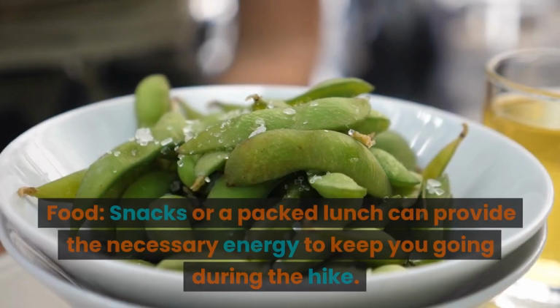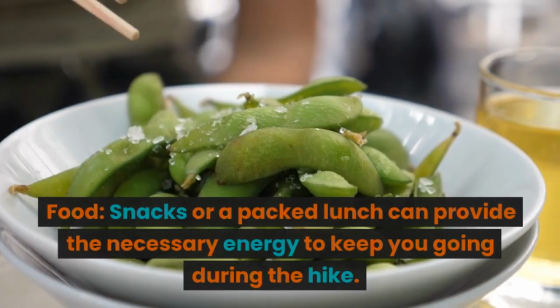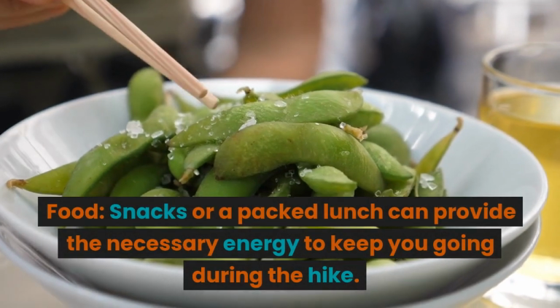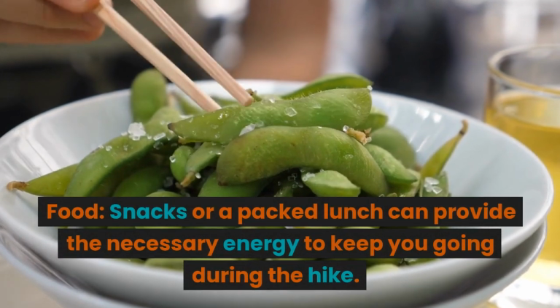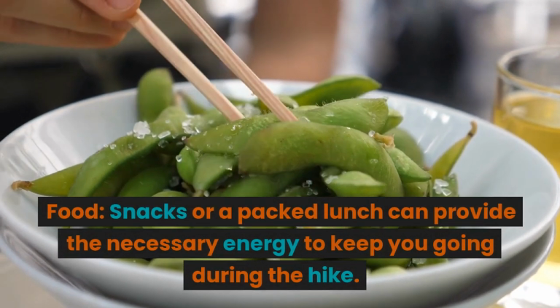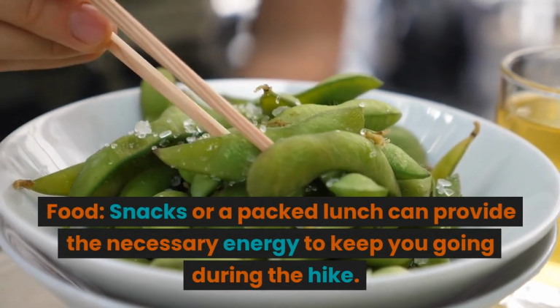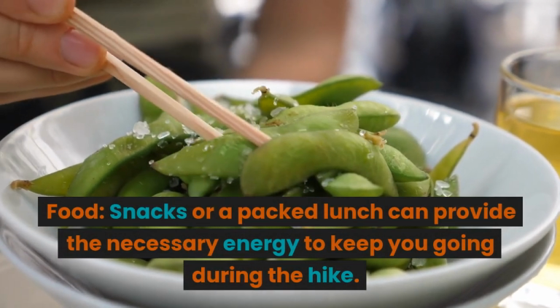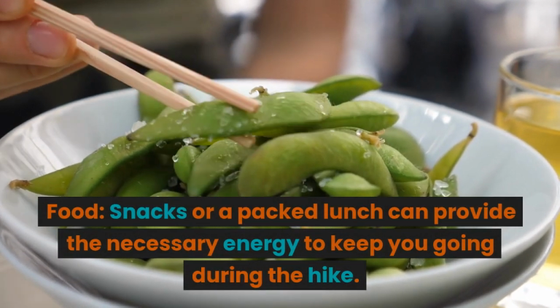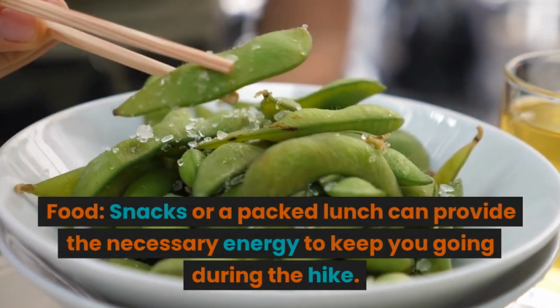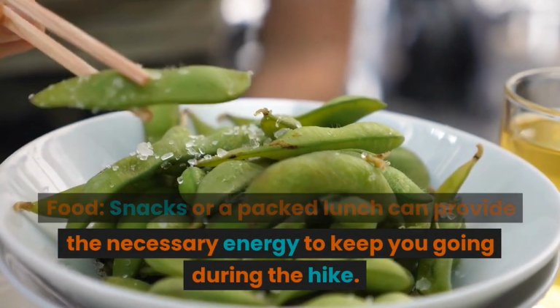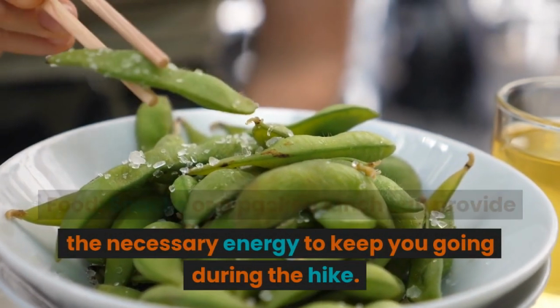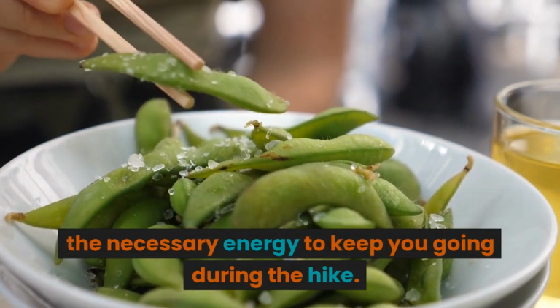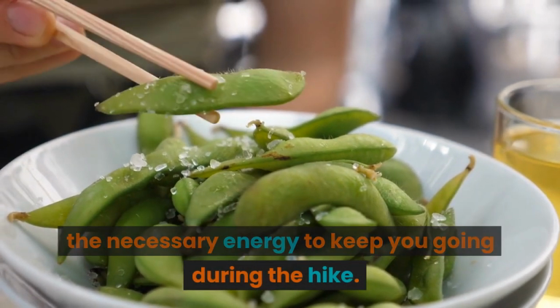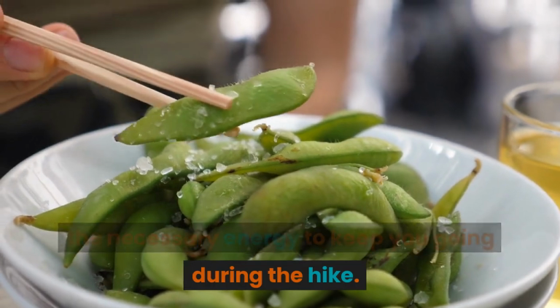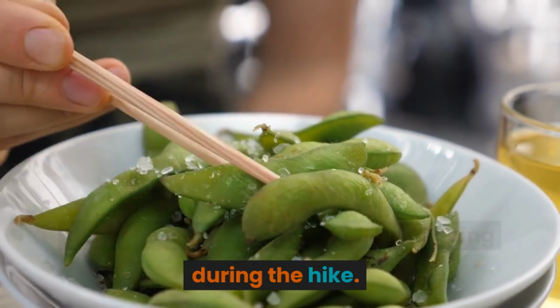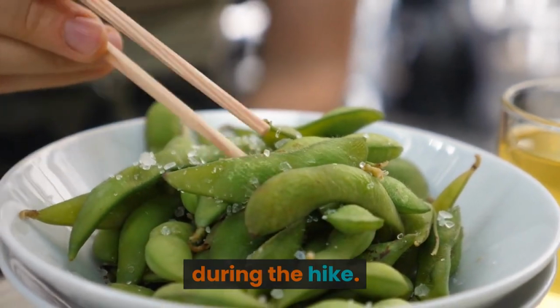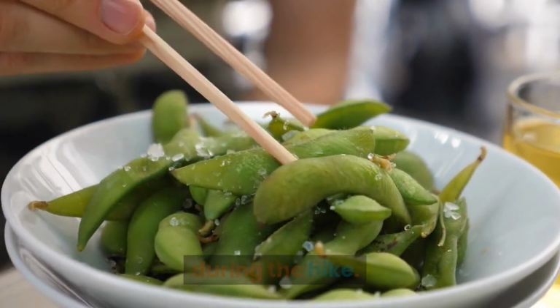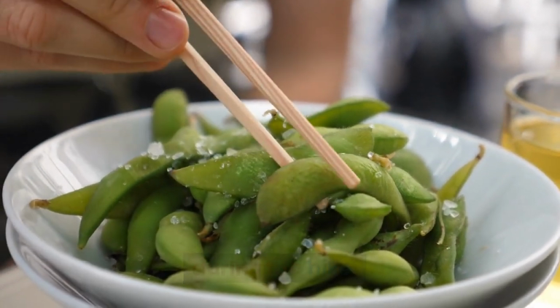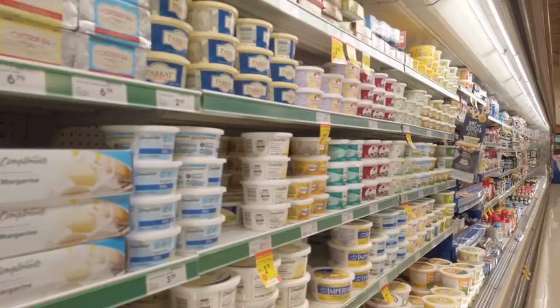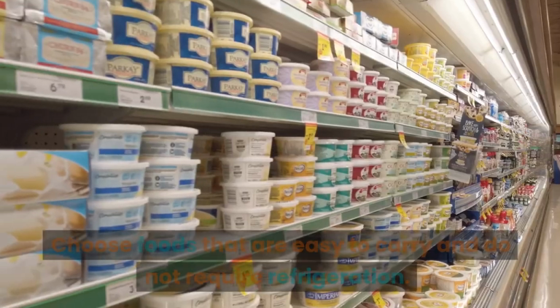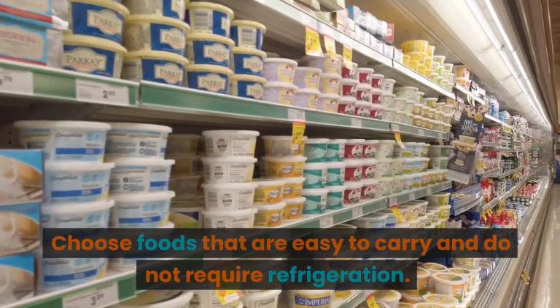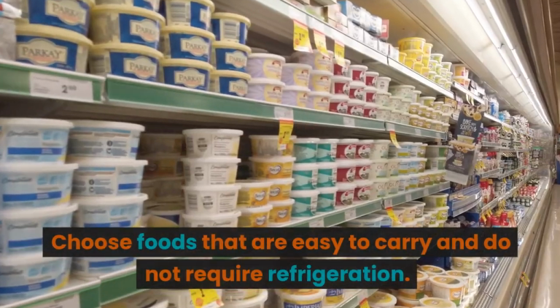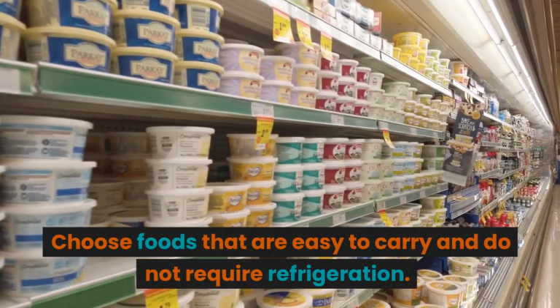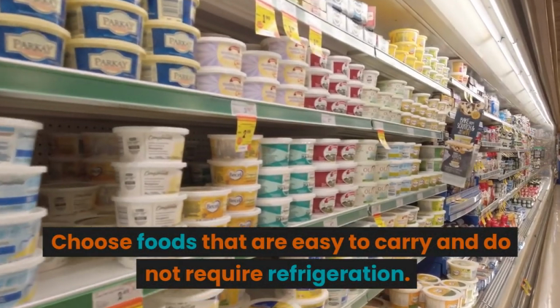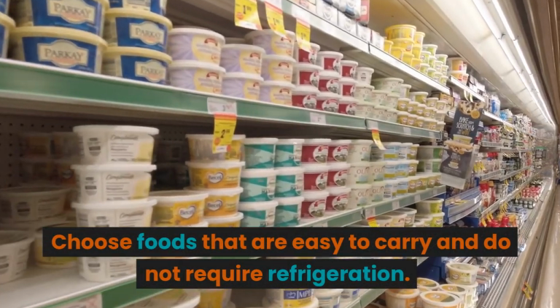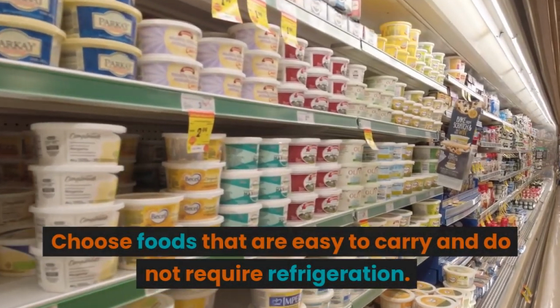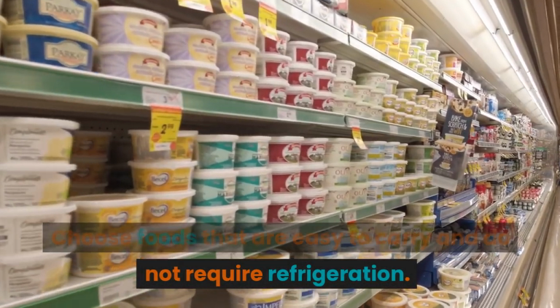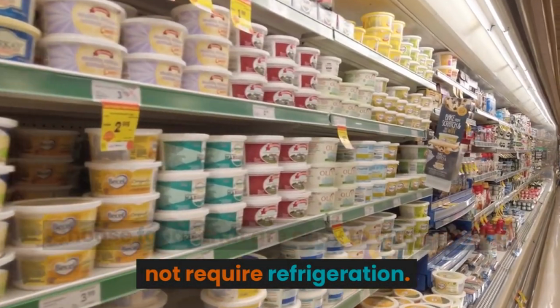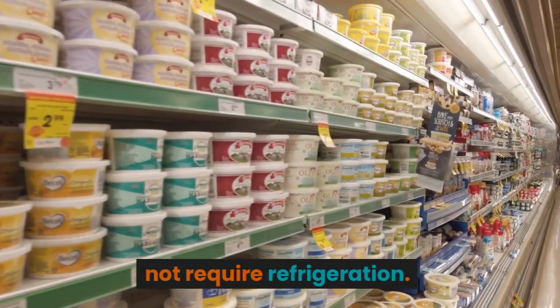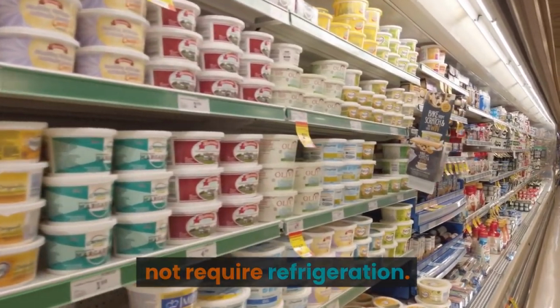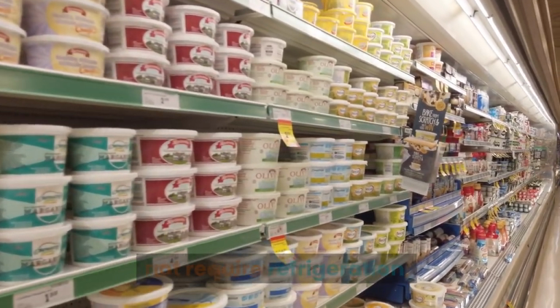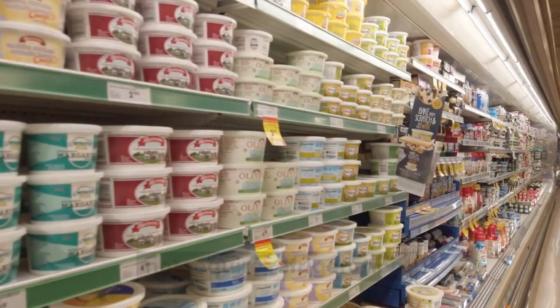Food: snacks or a packed lunch can provide the necessary energy to keep you going during the hike. Choose foods that are easy to carry and do not require refrigeration.